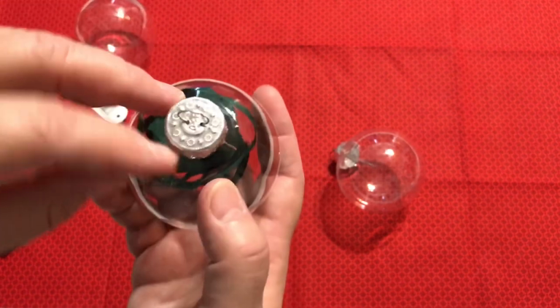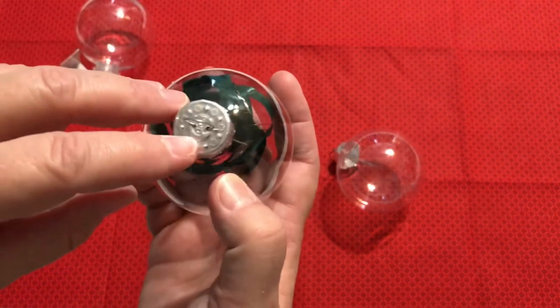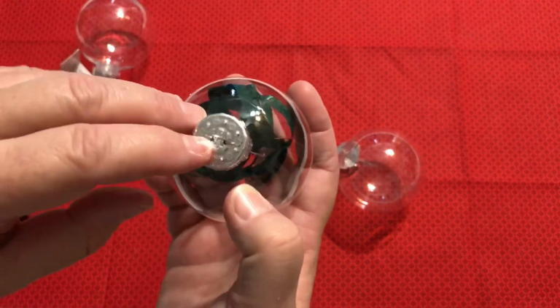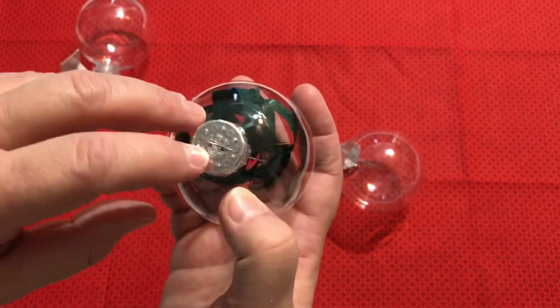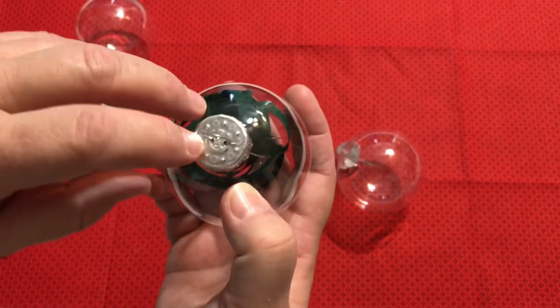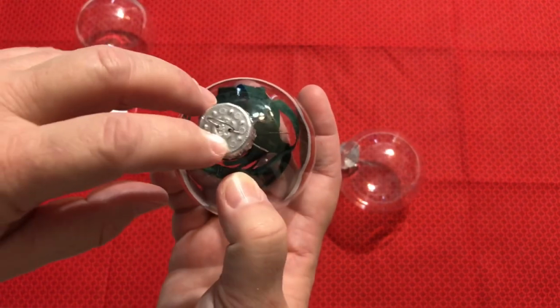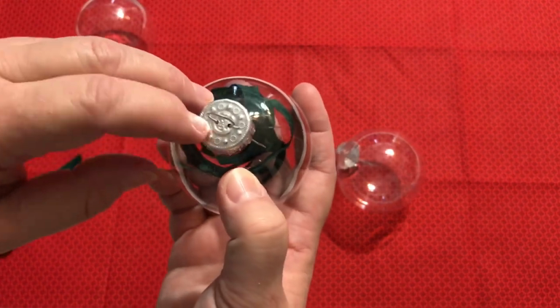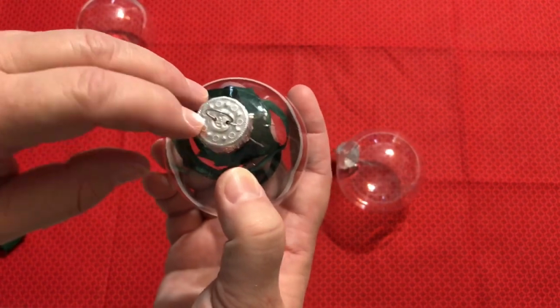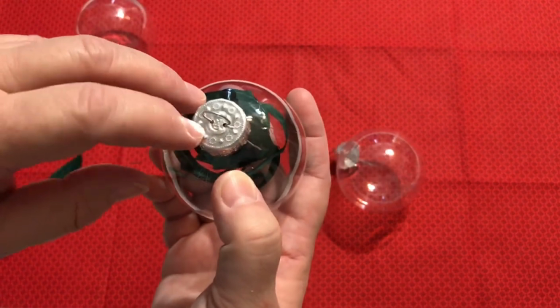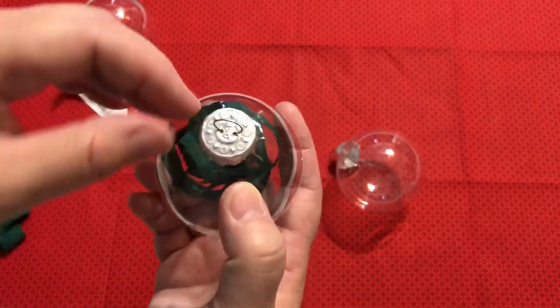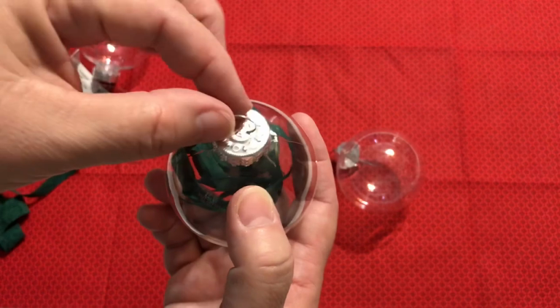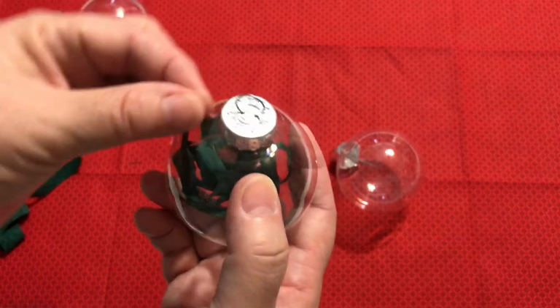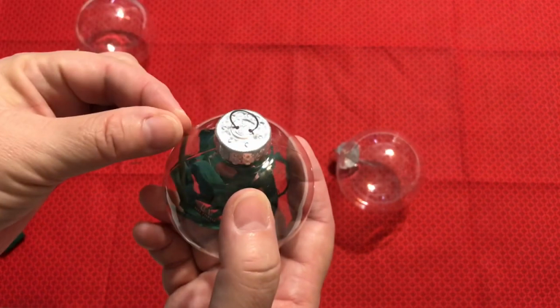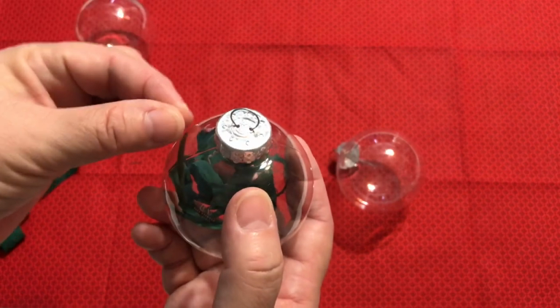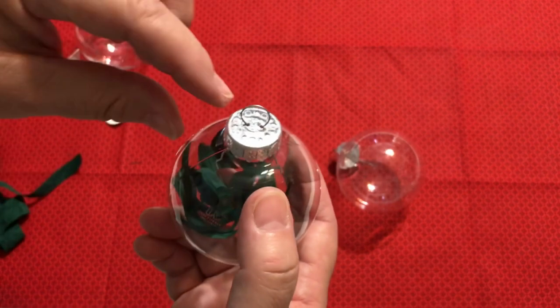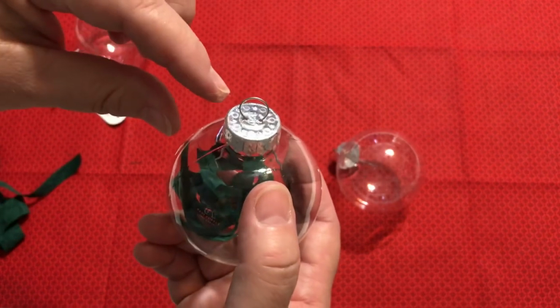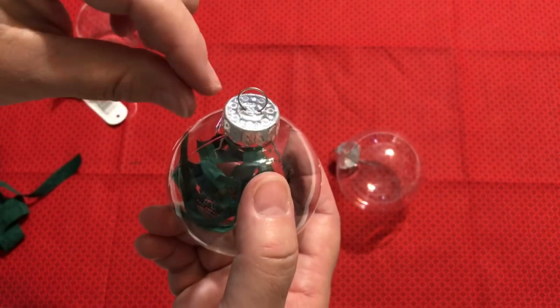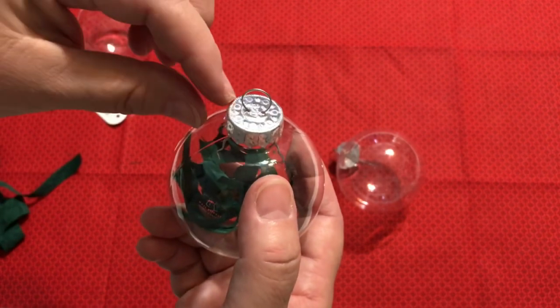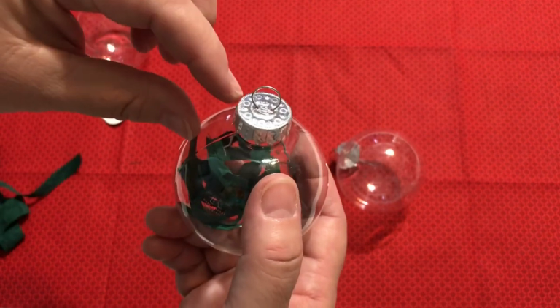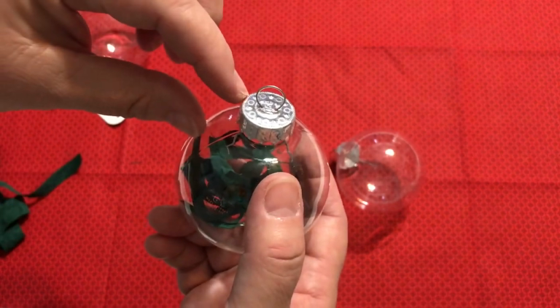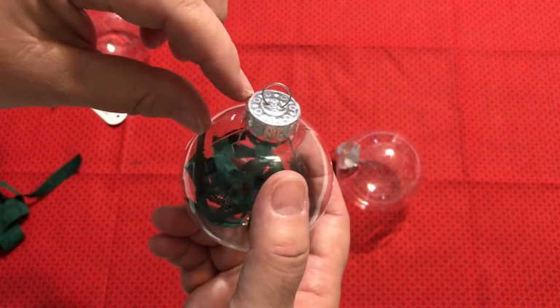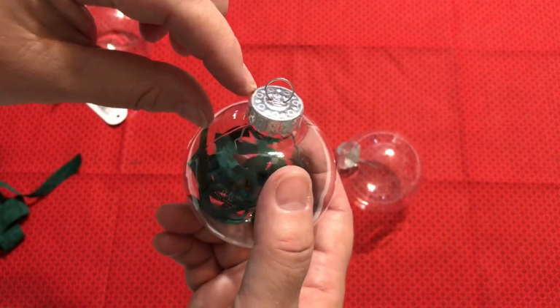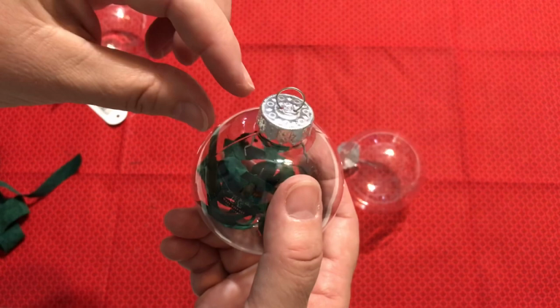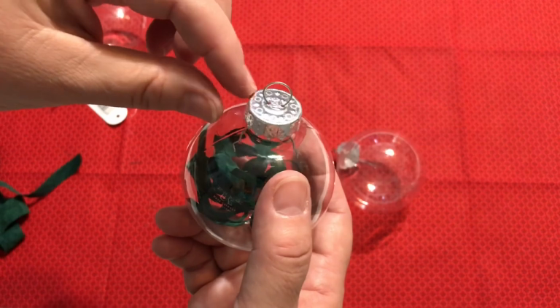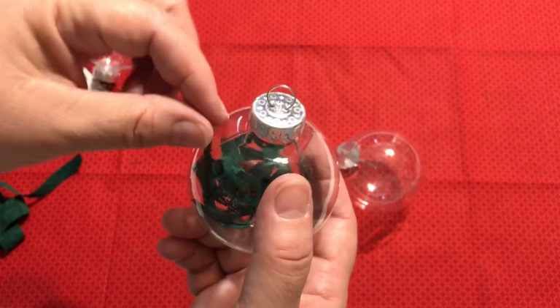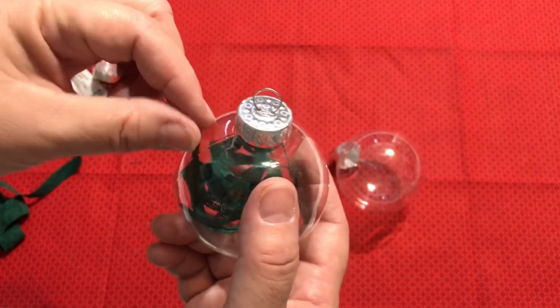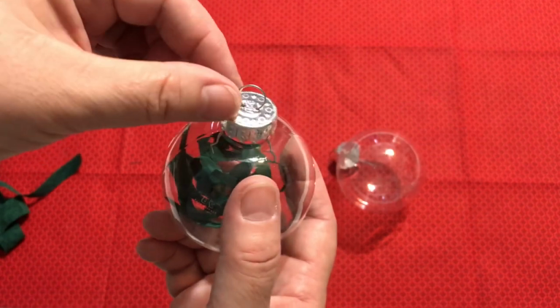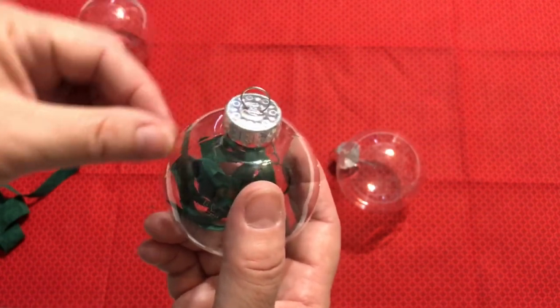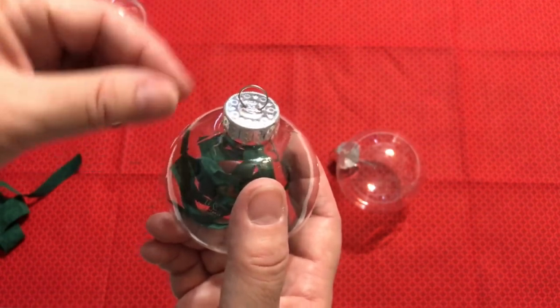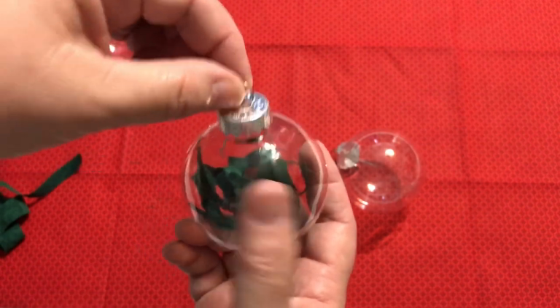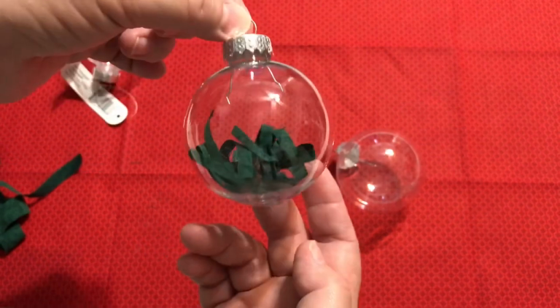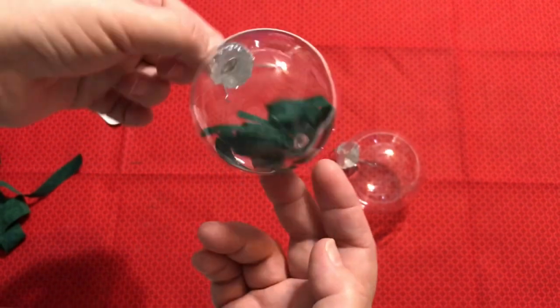This area up here isn't very smooth so it would be hard to put the year on the top. You can make a little hang tag — one of those little cardboard tags. They have little punches for paper that you can just hang, or you can just write it on a piece of paper and hang it from there.